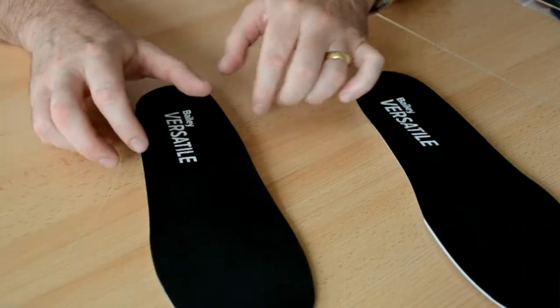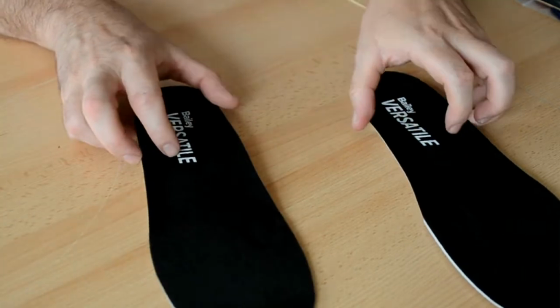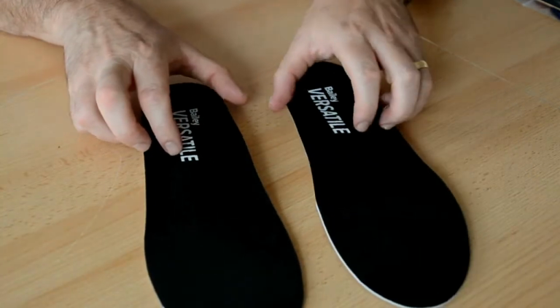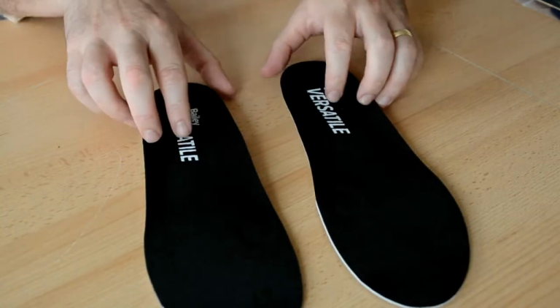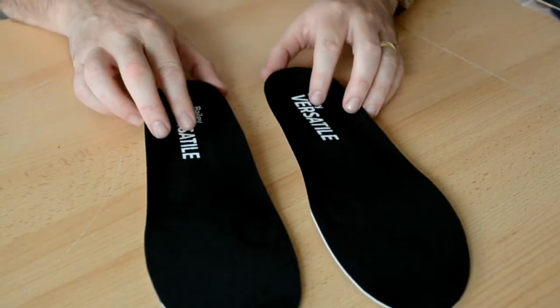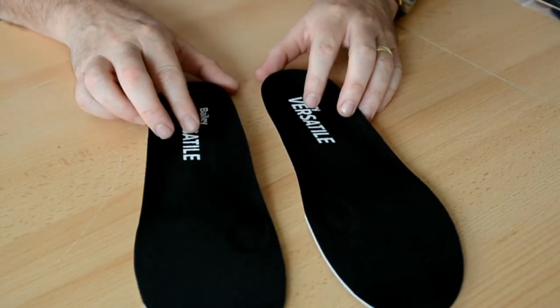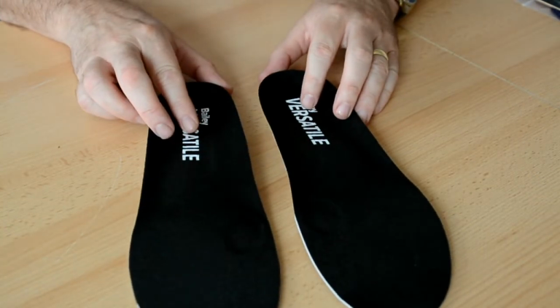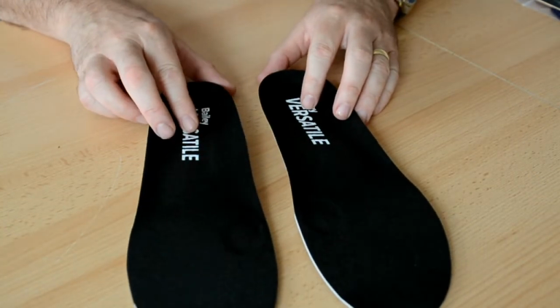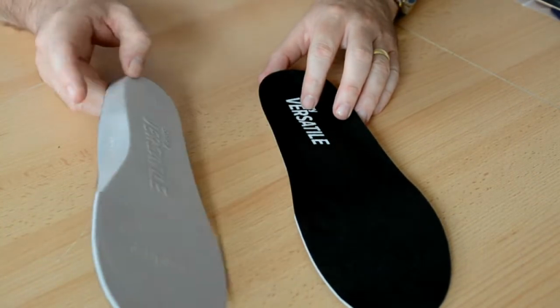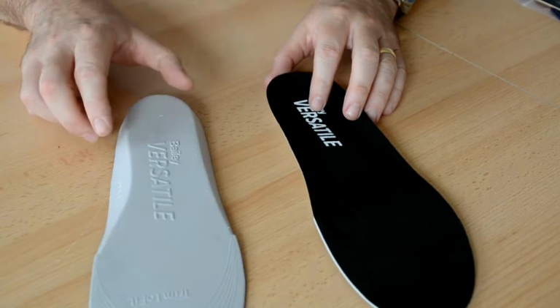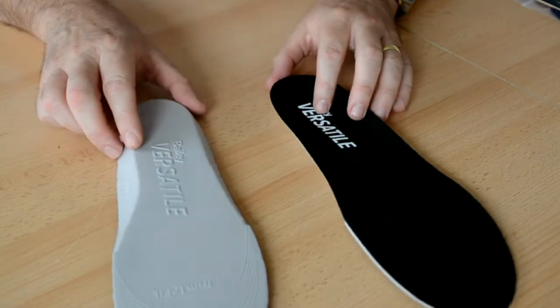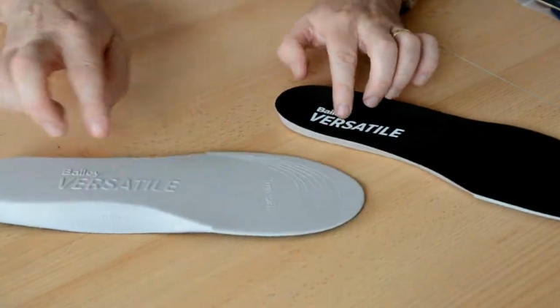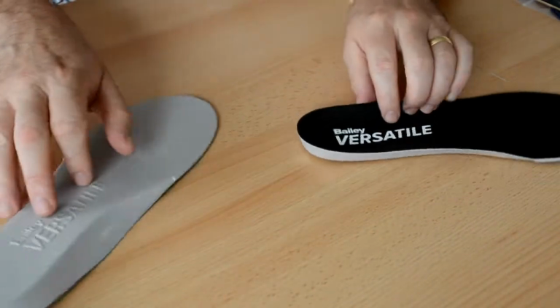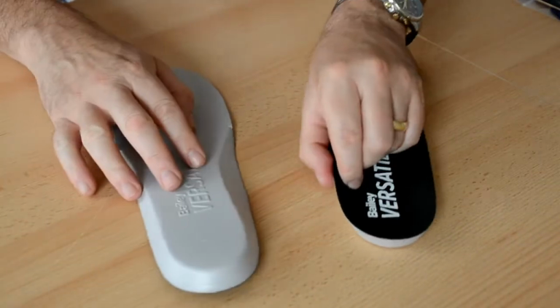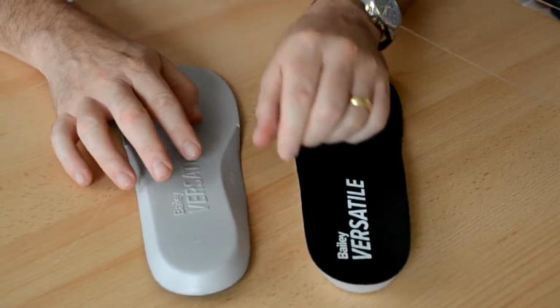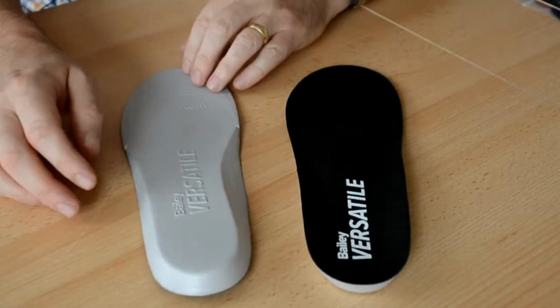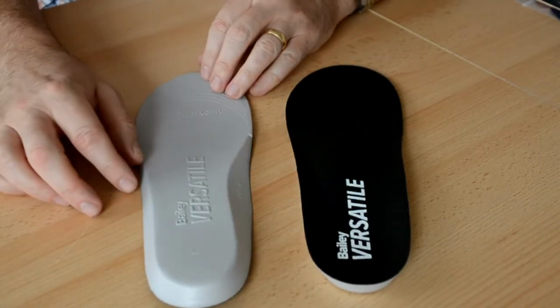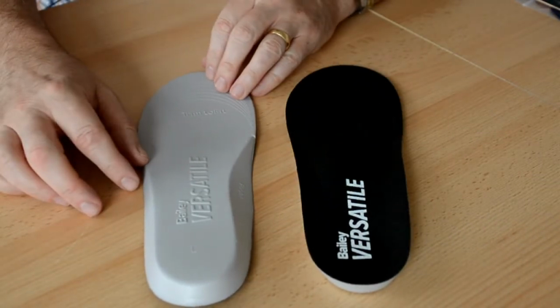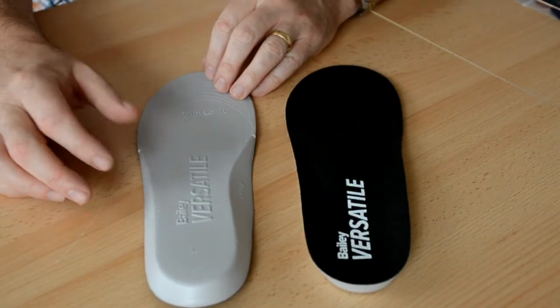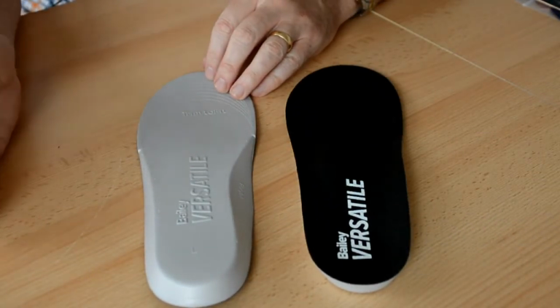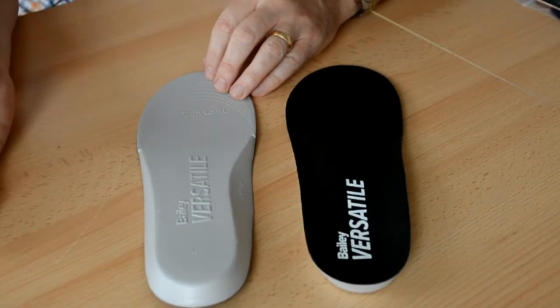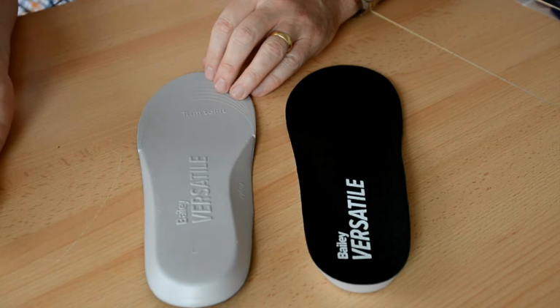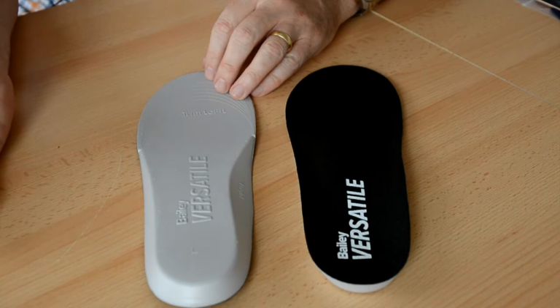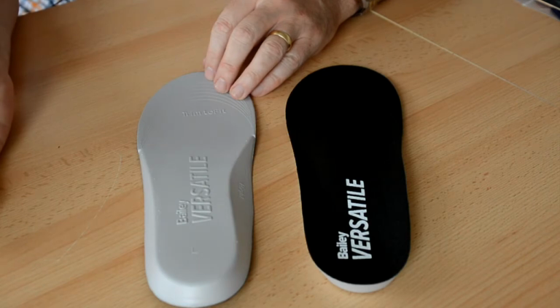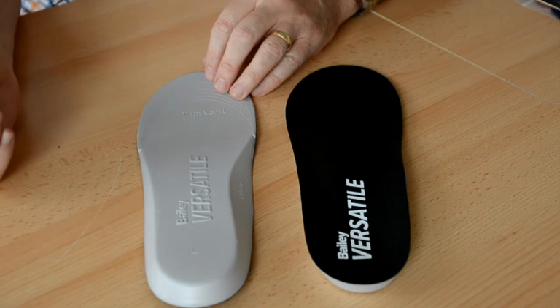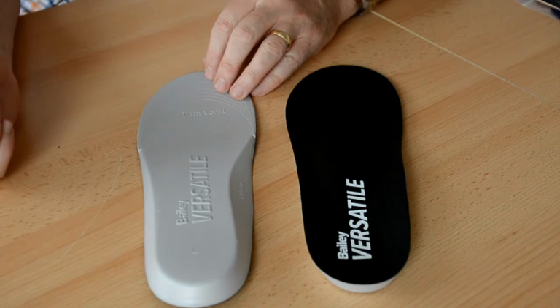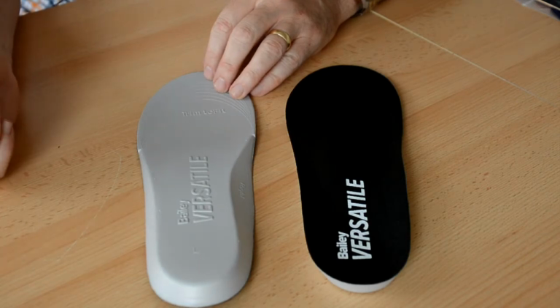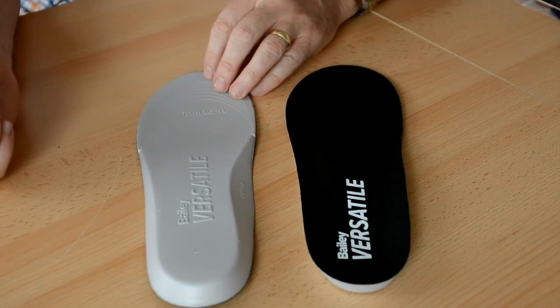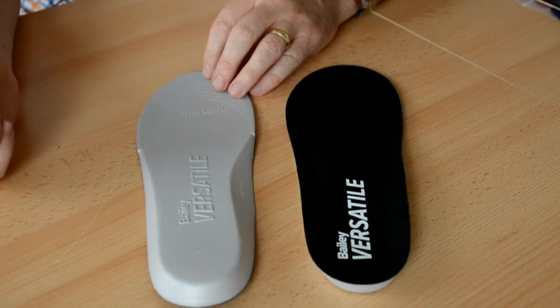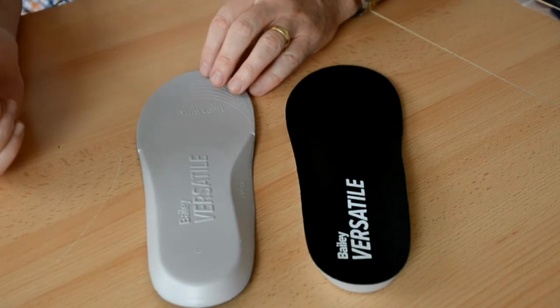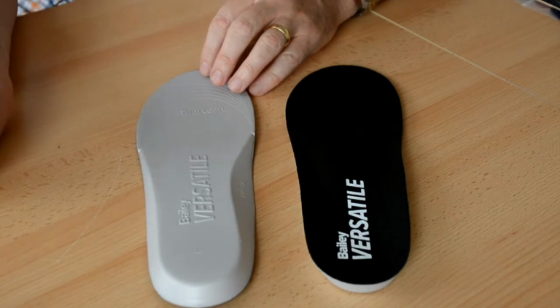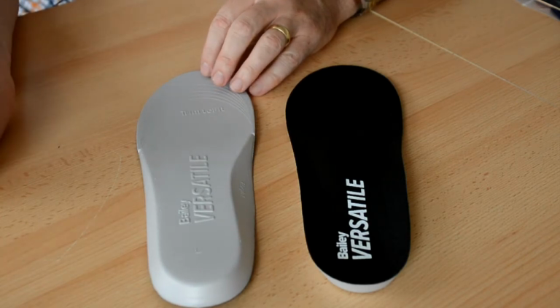They can be trimmed to fit. They come in three sizes: small, medium, and large. This is the large version and will fit sizes 9 through 11. A small fits shoe size 3 to 5, and medium fits shoe size 6 to 8.